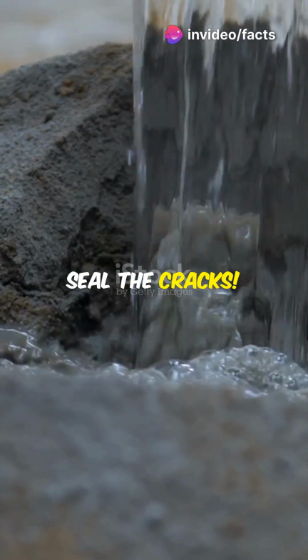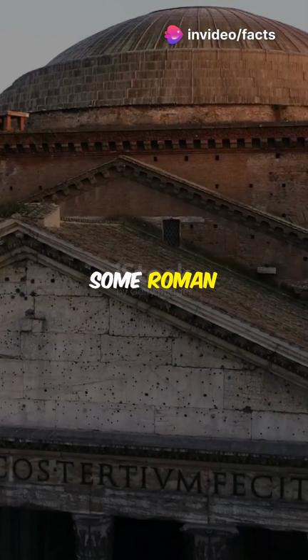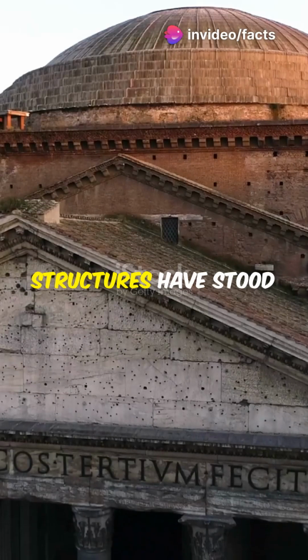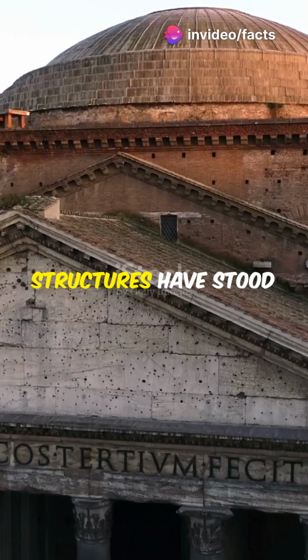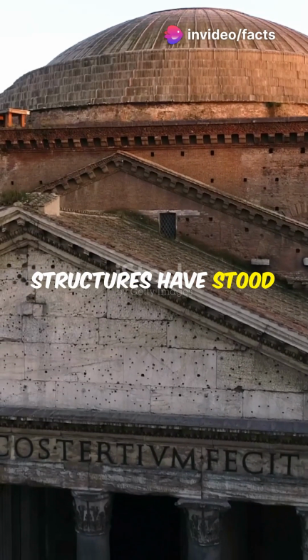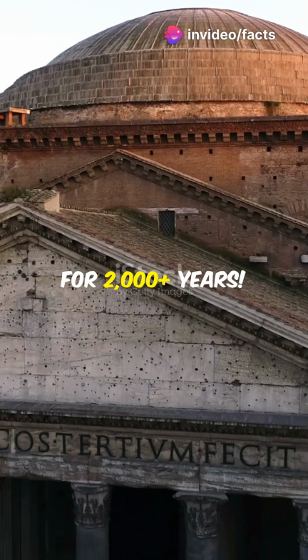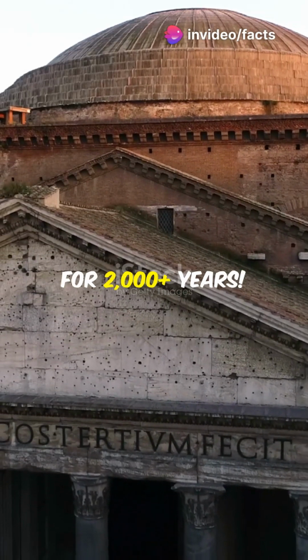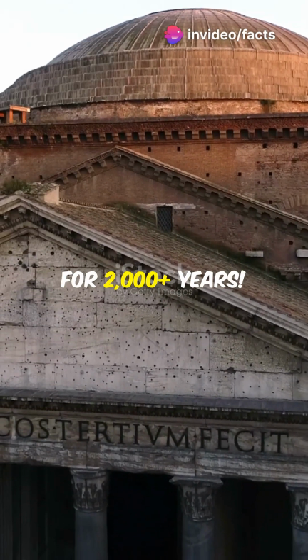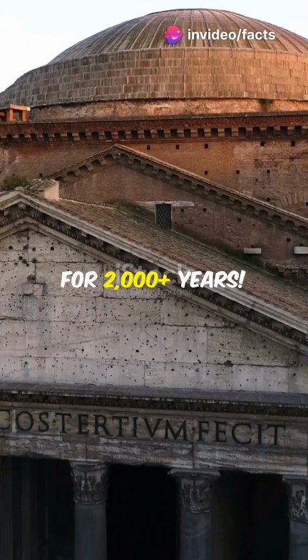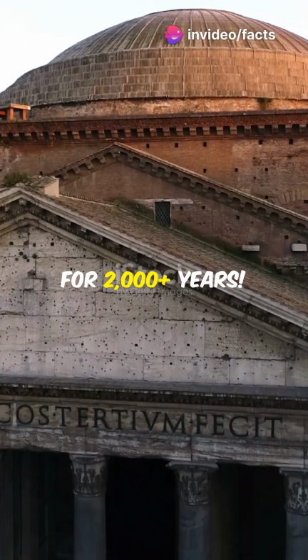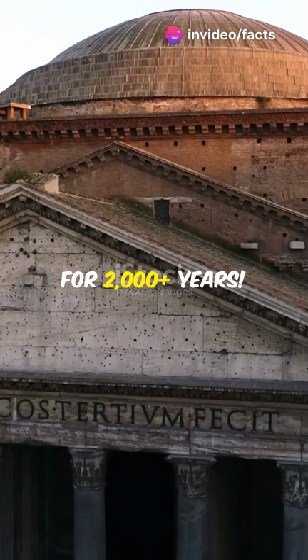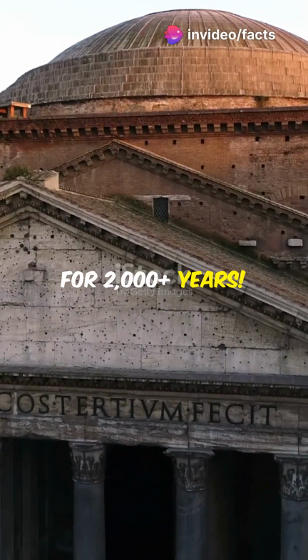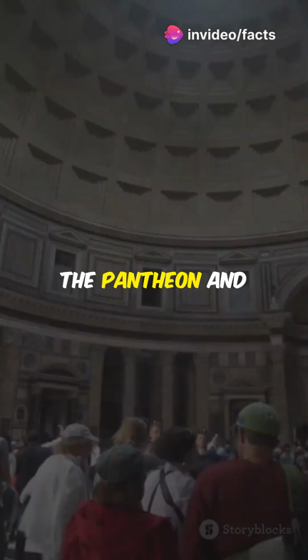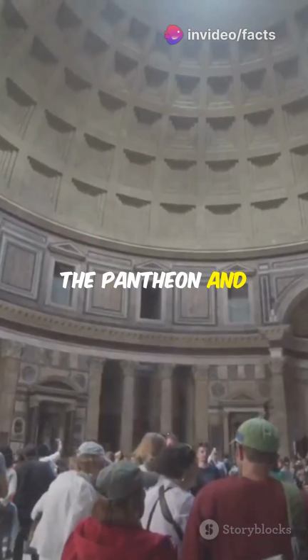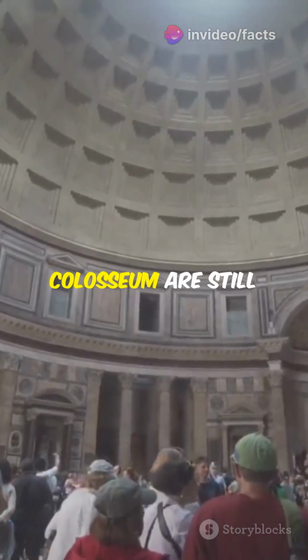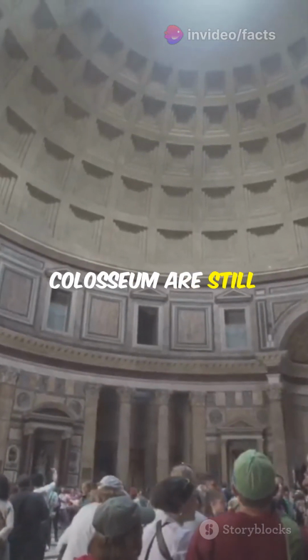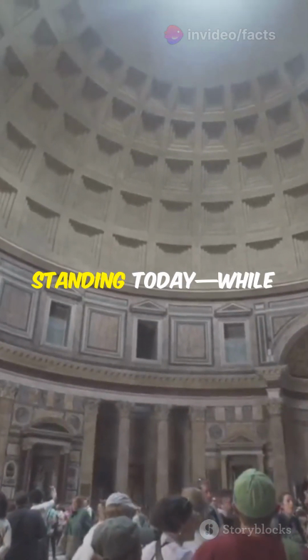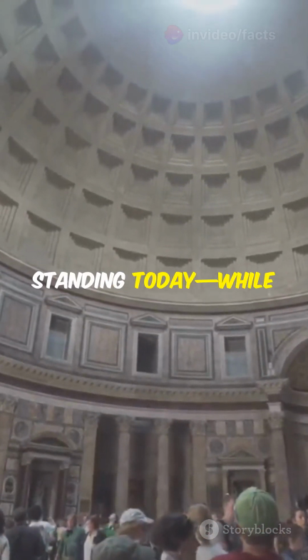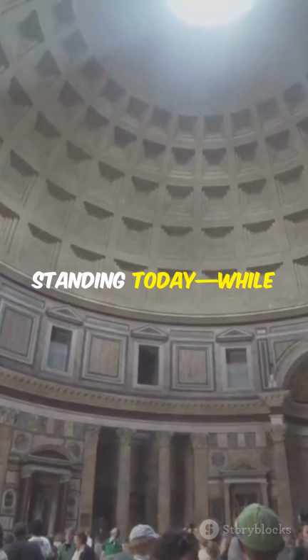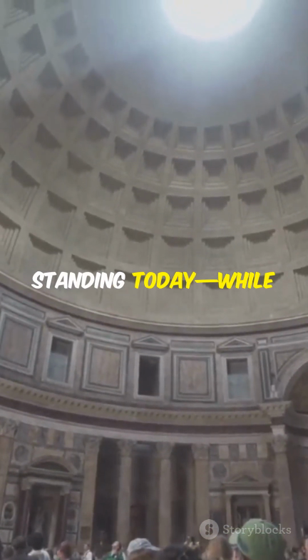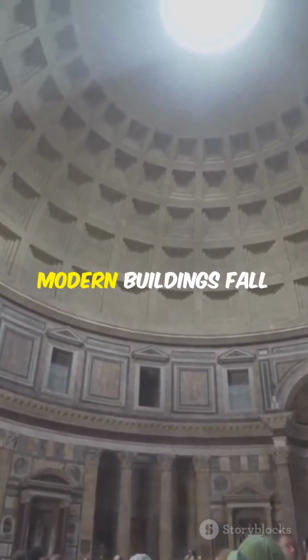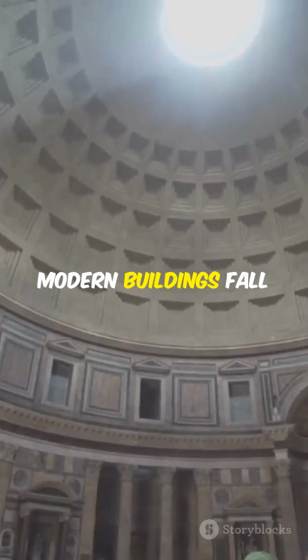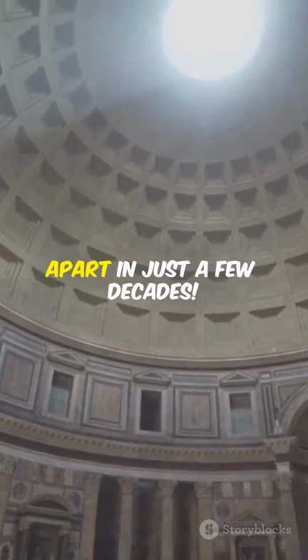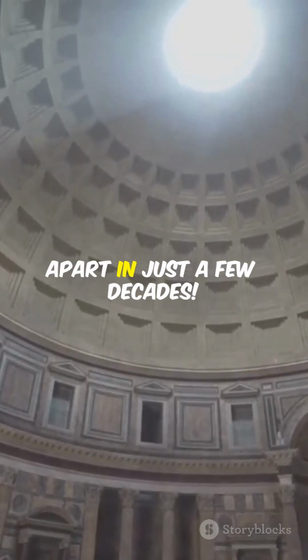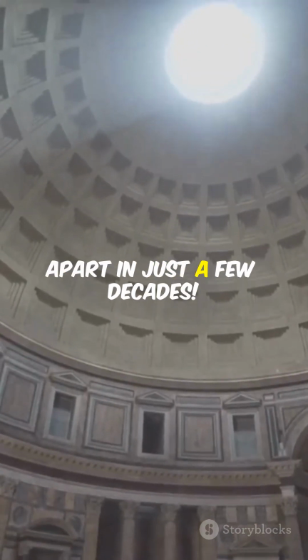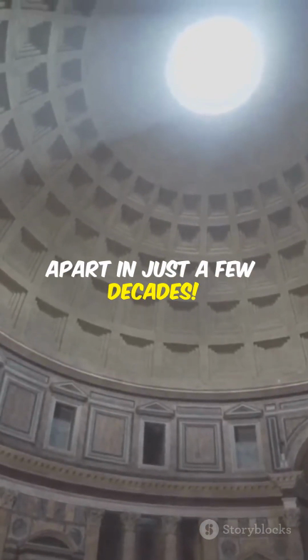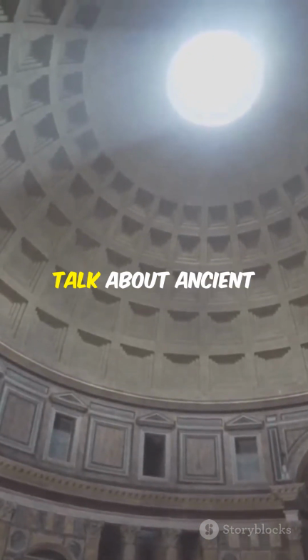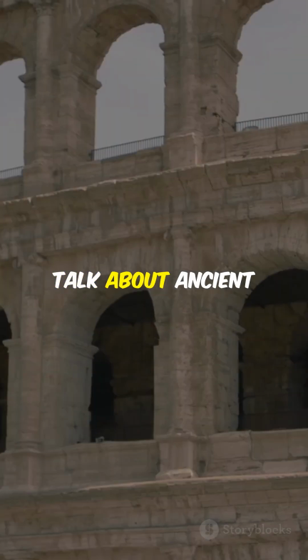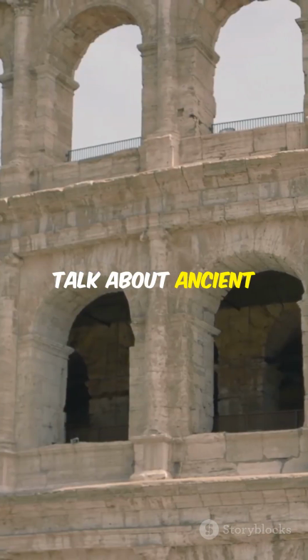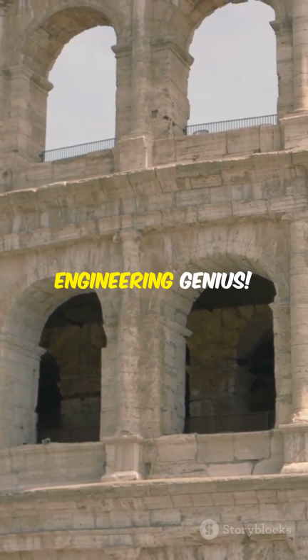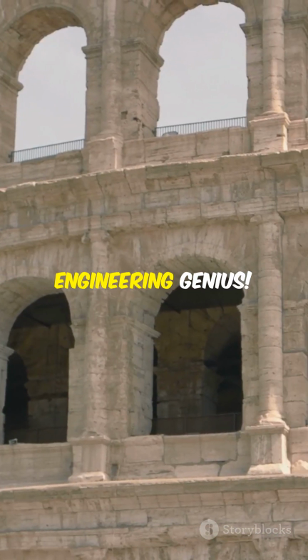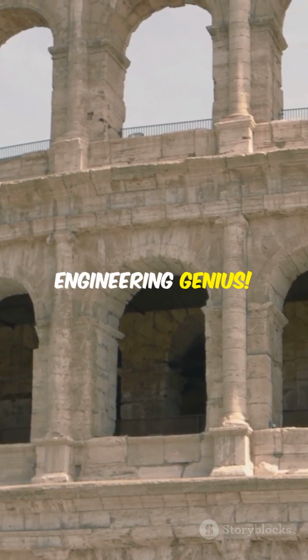Some Roman structures have stood for over 2,000 years. The Pantheon and Colosseum are still standing today, while modern buildings fall apart in just a few decades. Talk about ancient engineering genius.